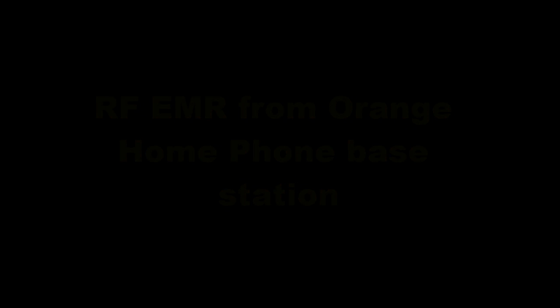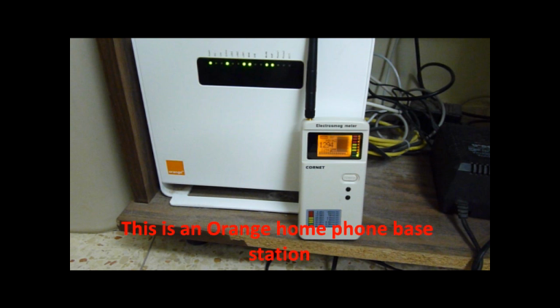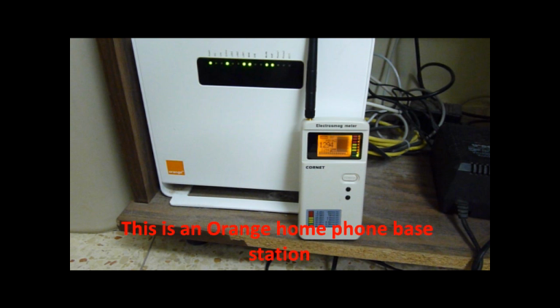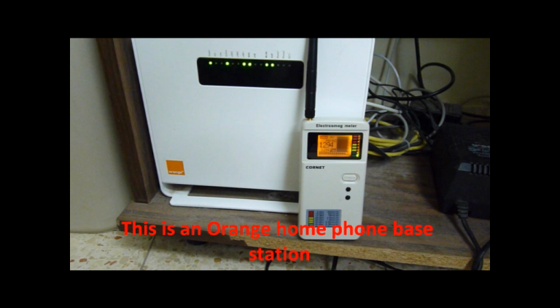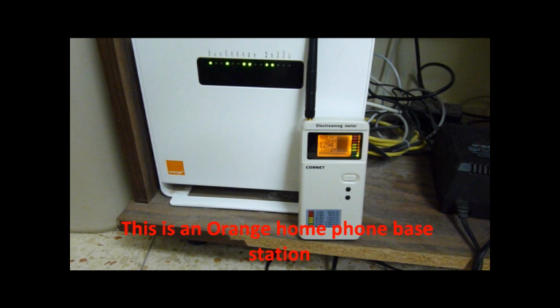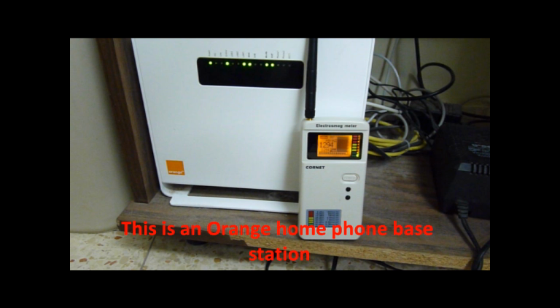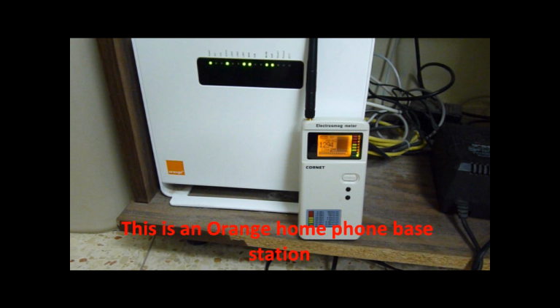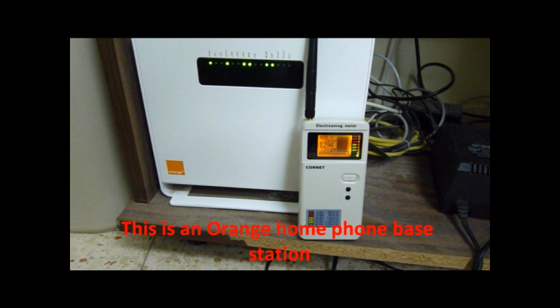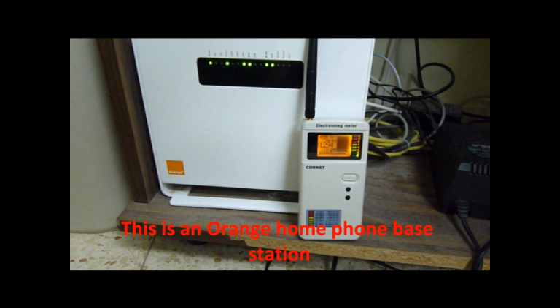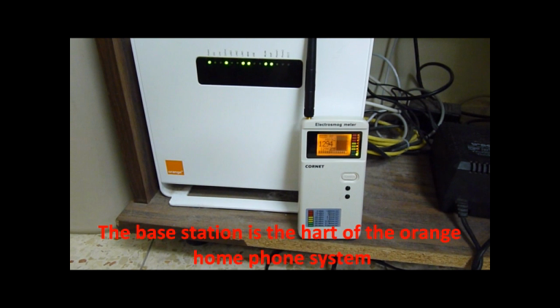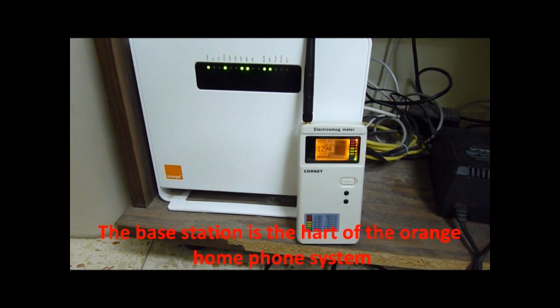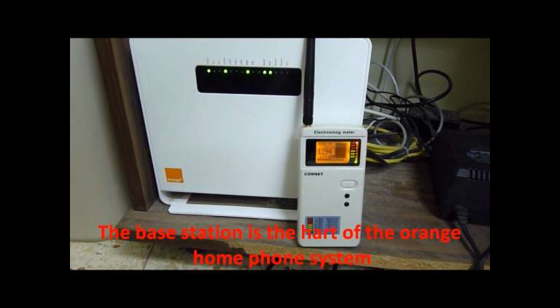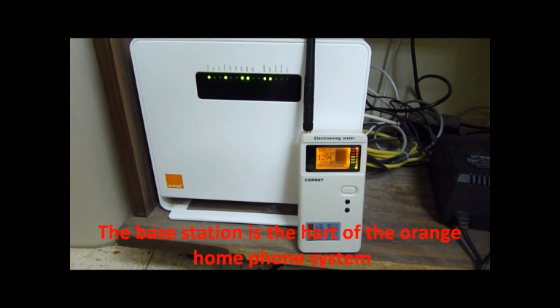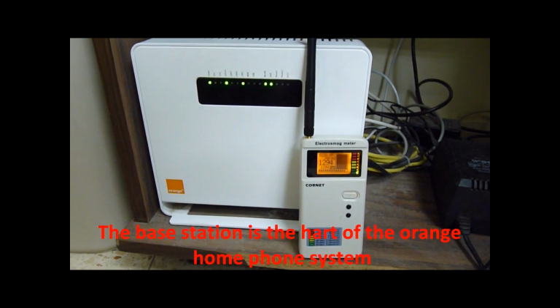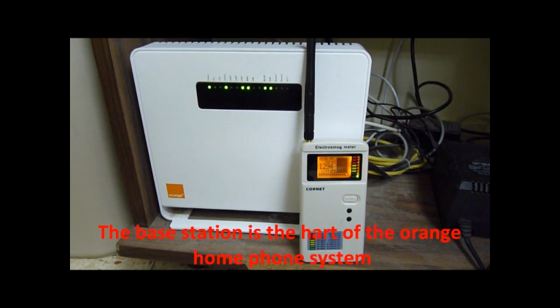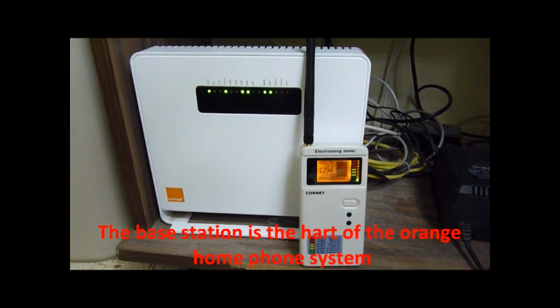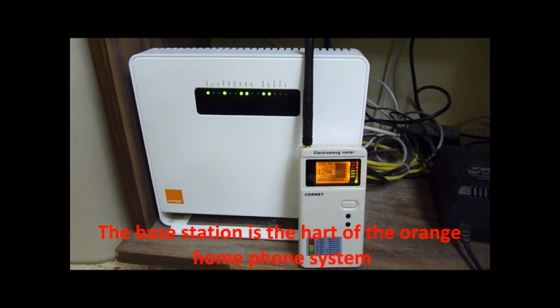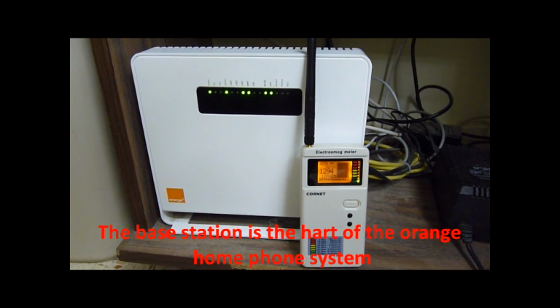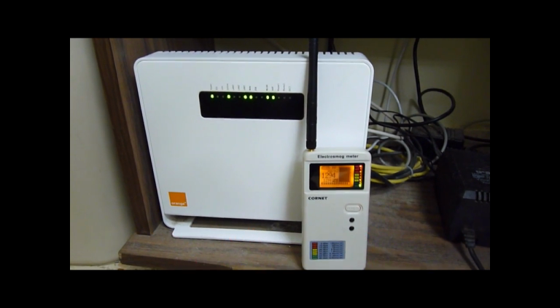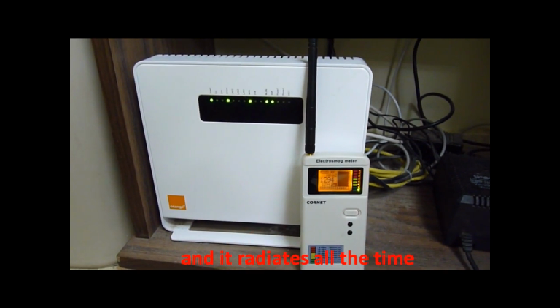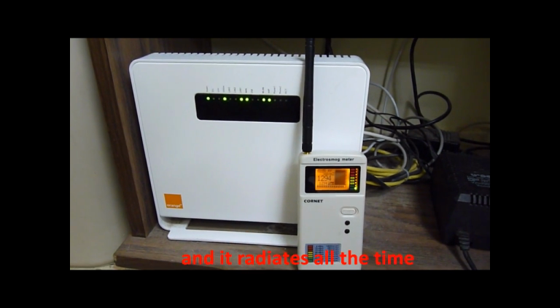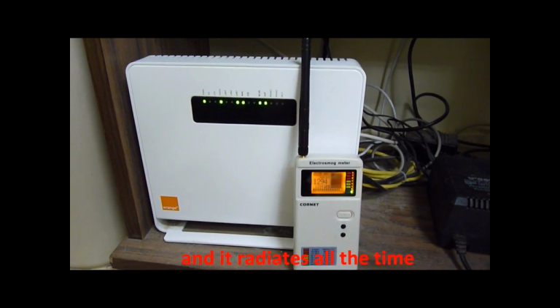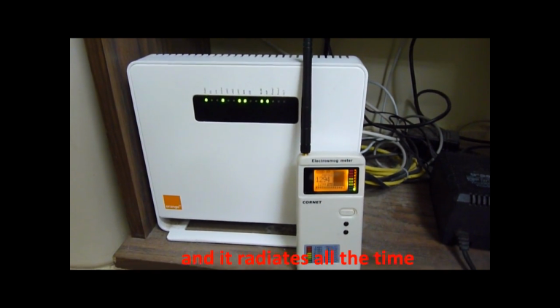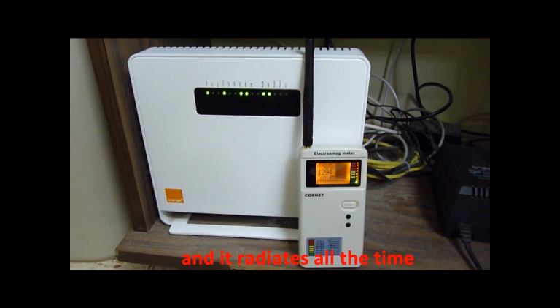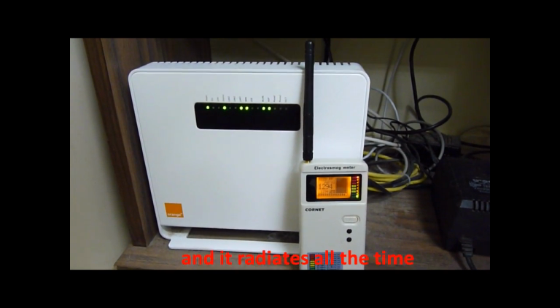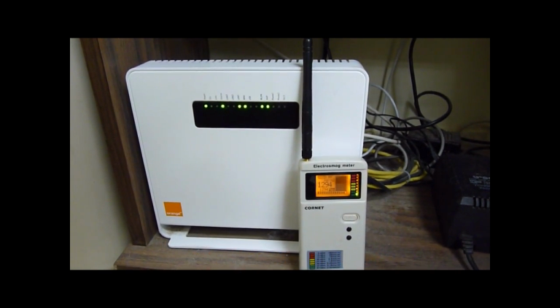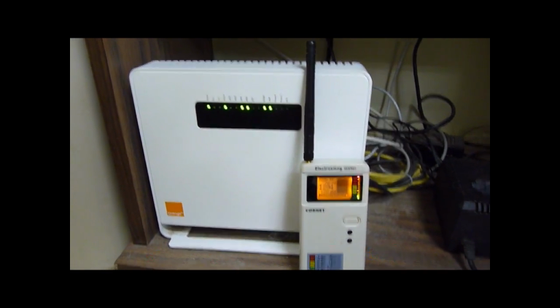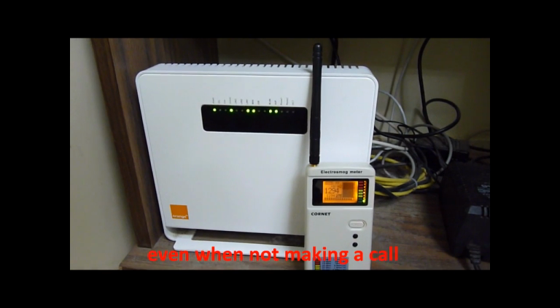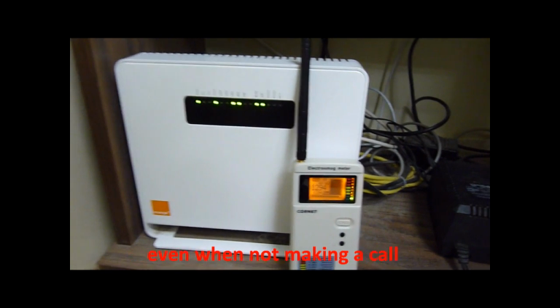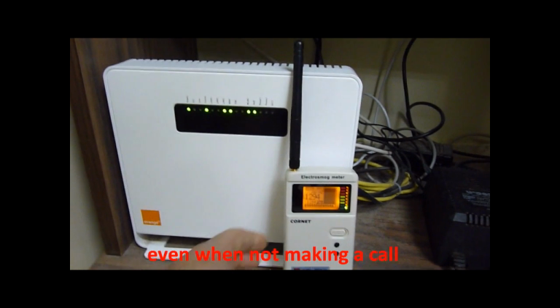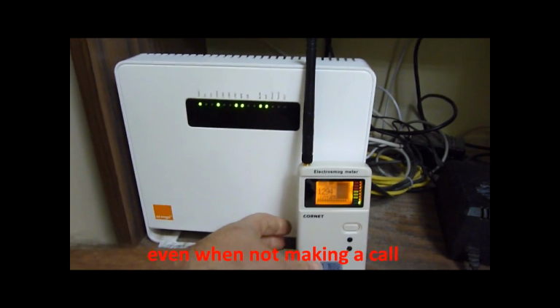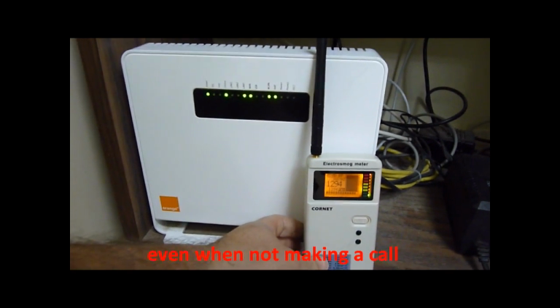This is an Orange Homephone base station. The base station is the heart of the Orange Homephone system, and it radiates all the time, even when not making a call.